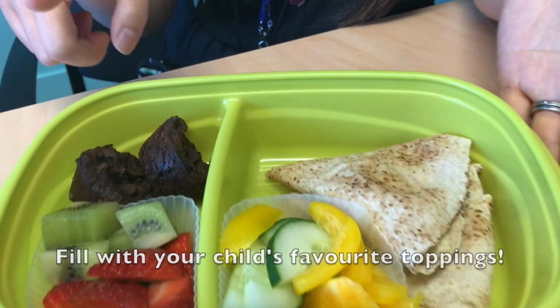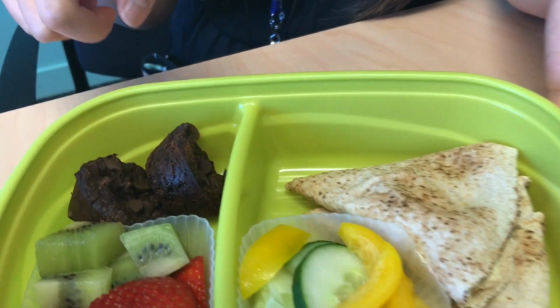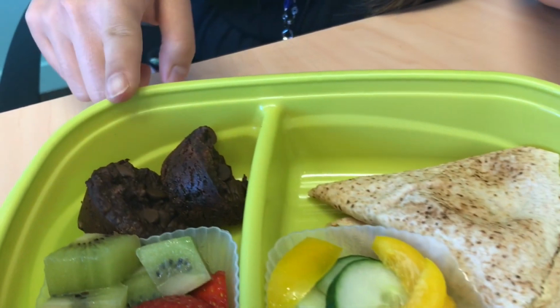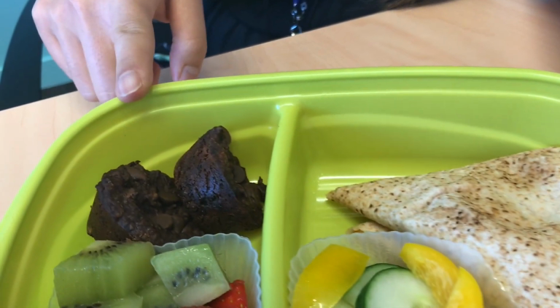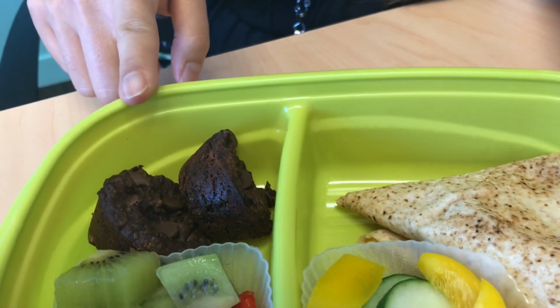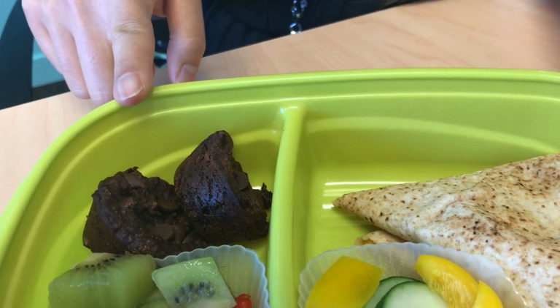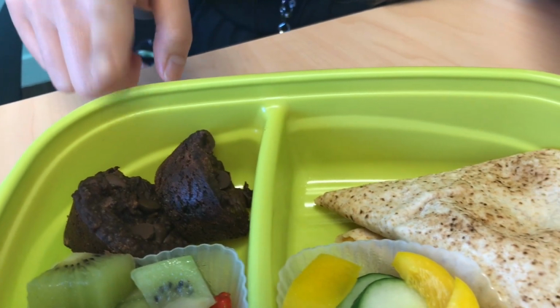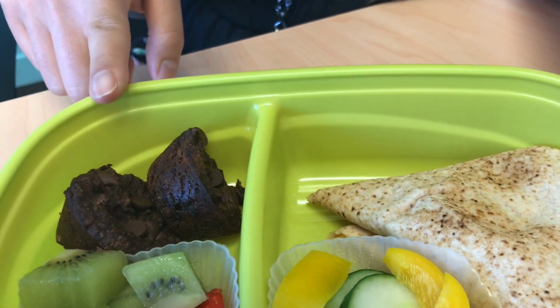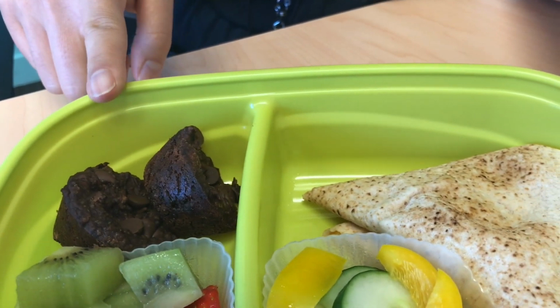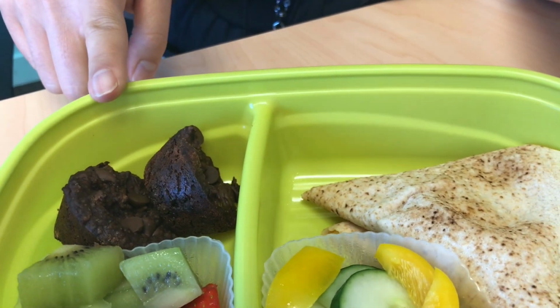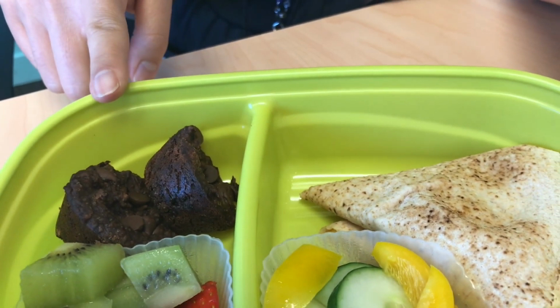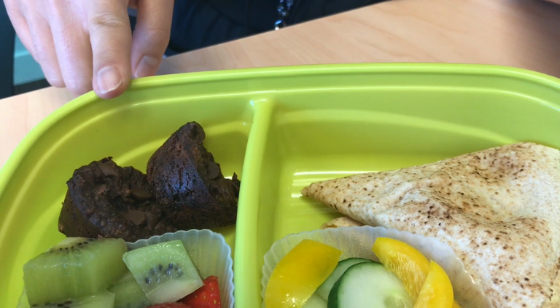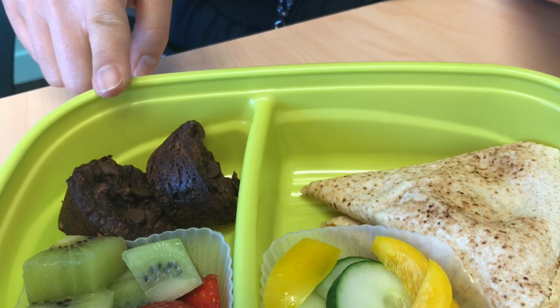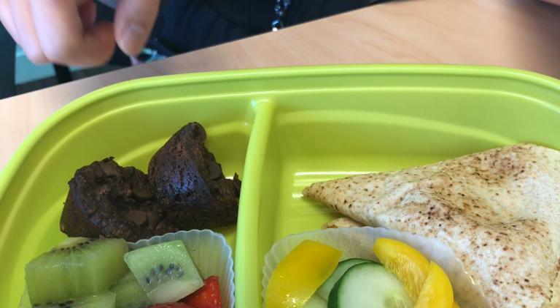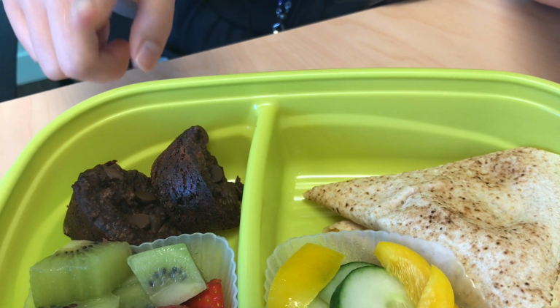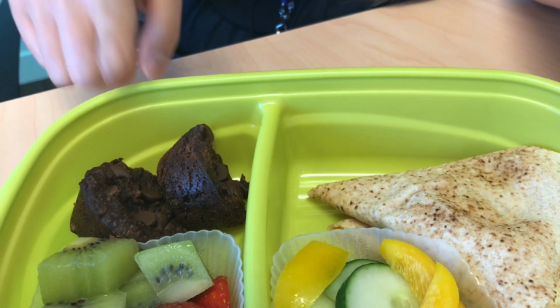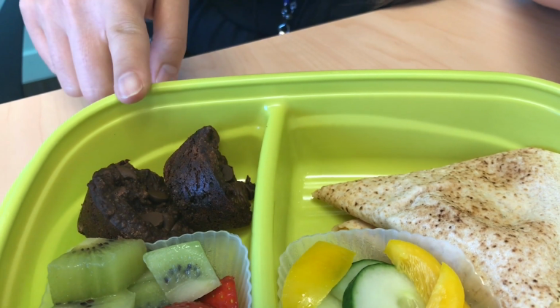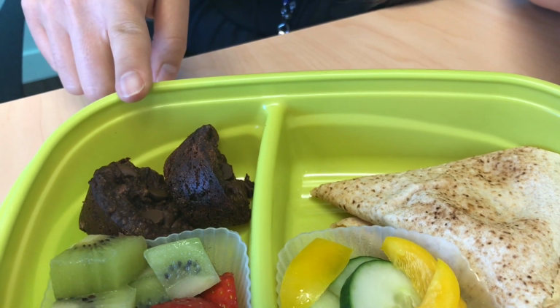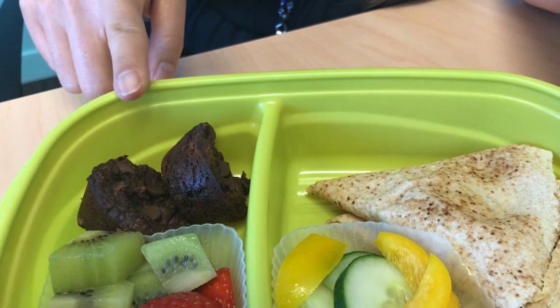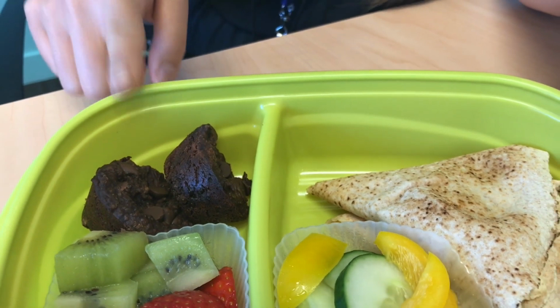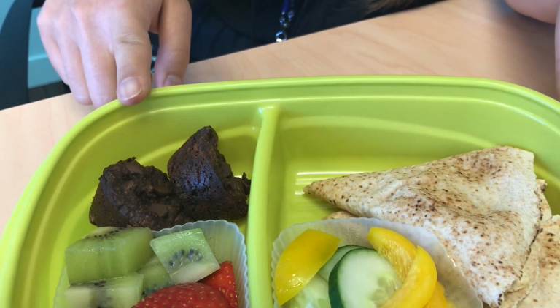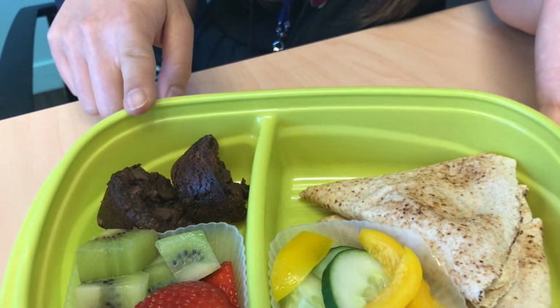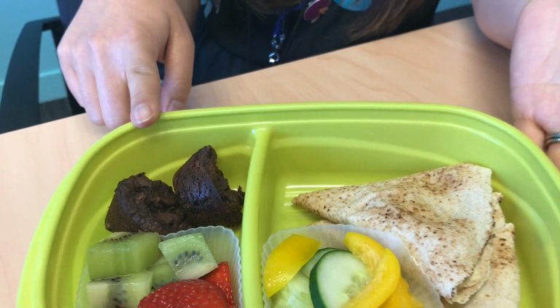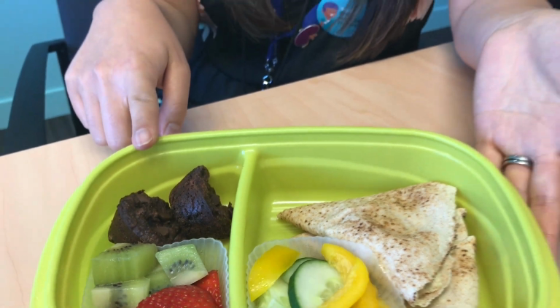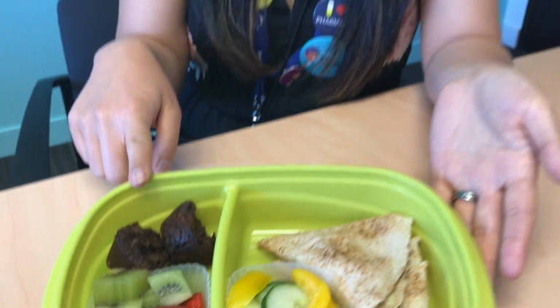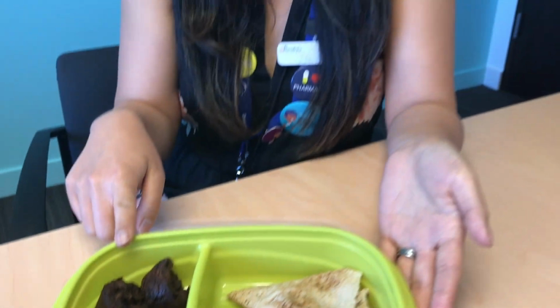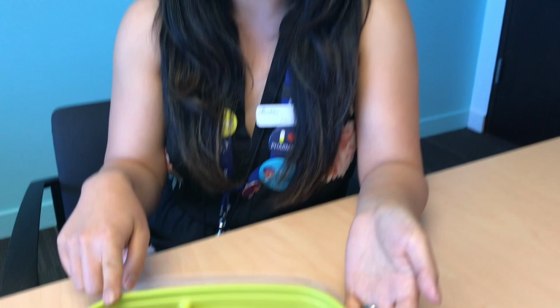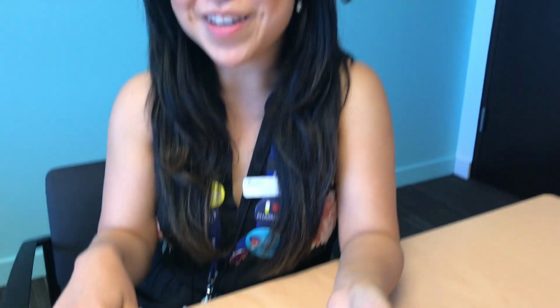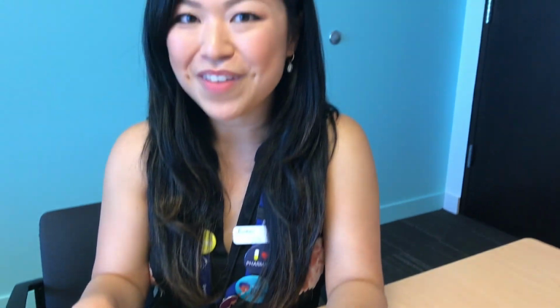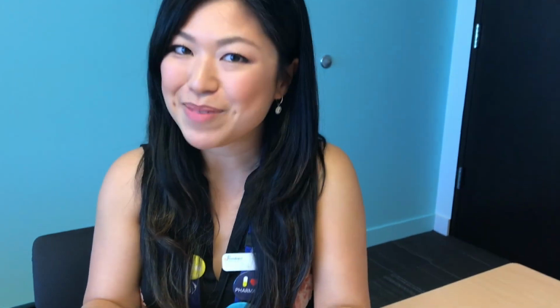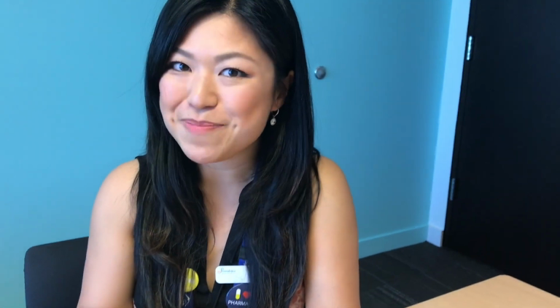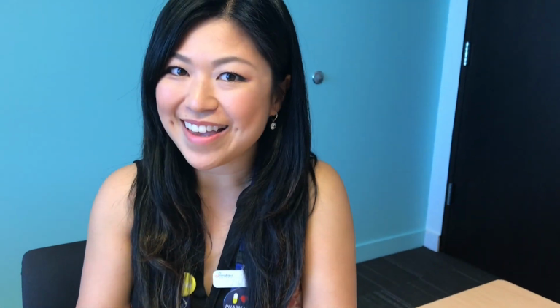The delicious and nutritious chocolatey brownies — if you want to know what the secret ingredient is that is high protein, high fiber, check out my next video. Happy lunch packing.